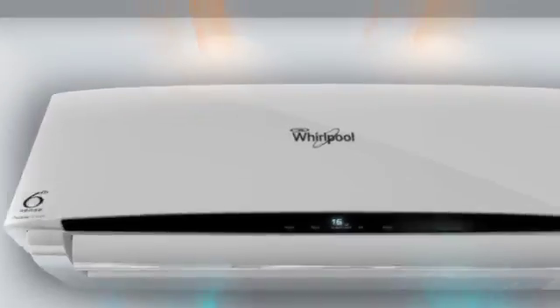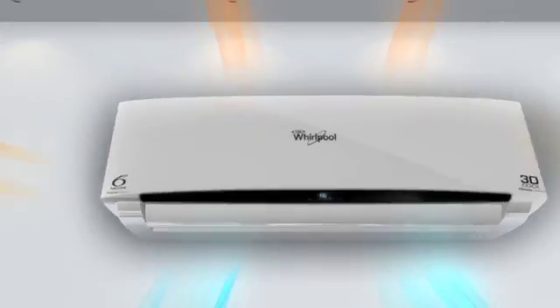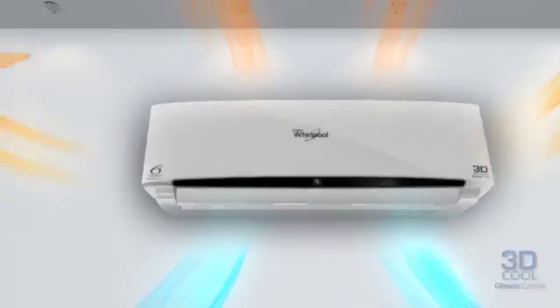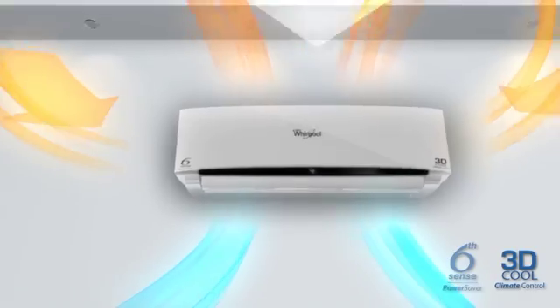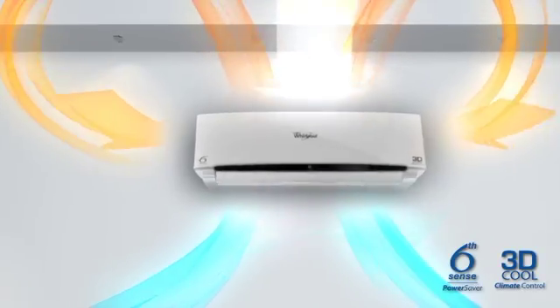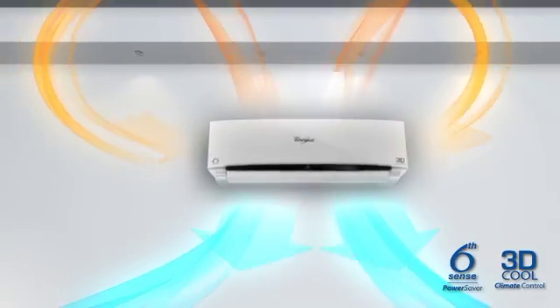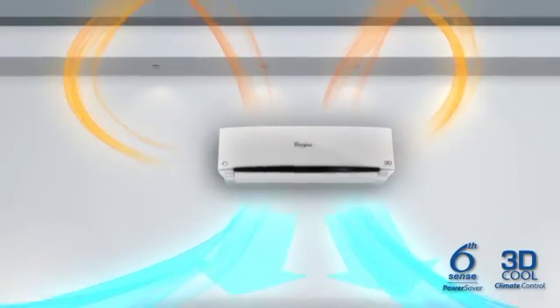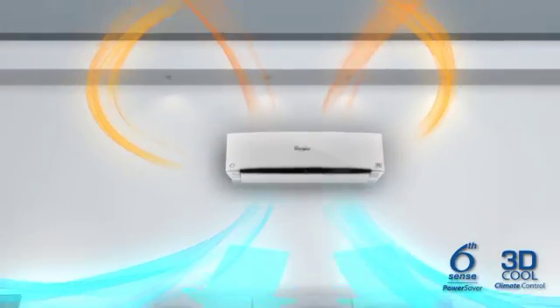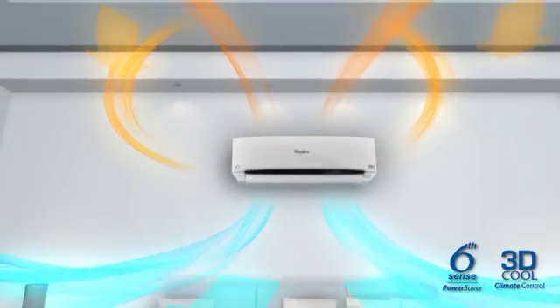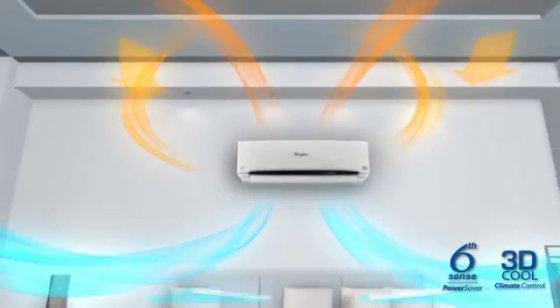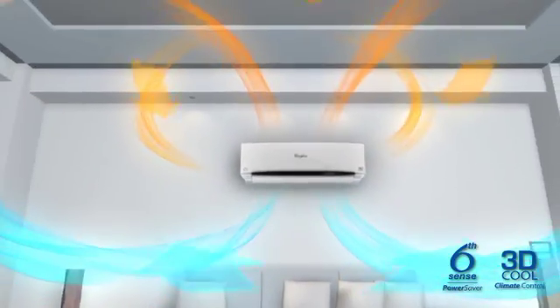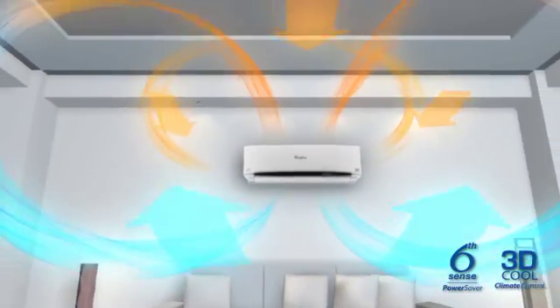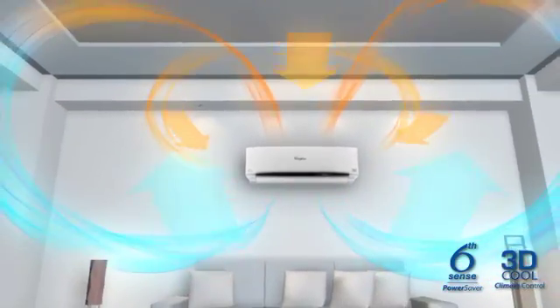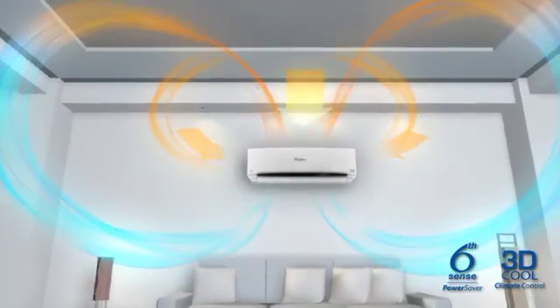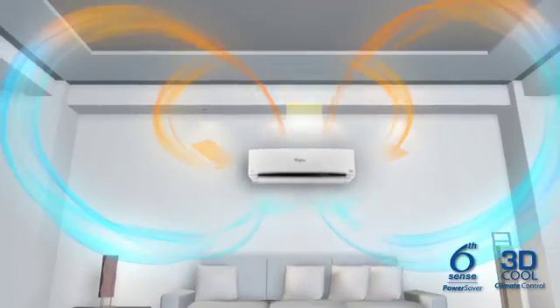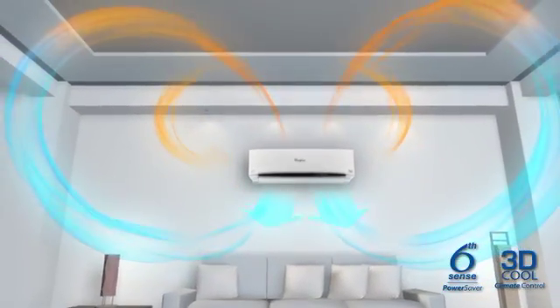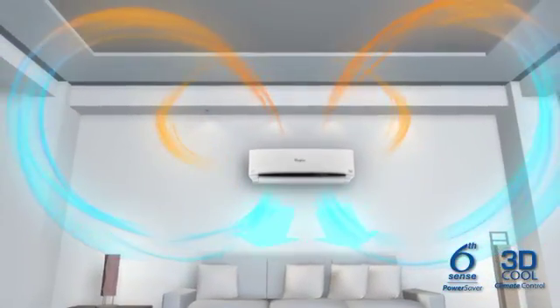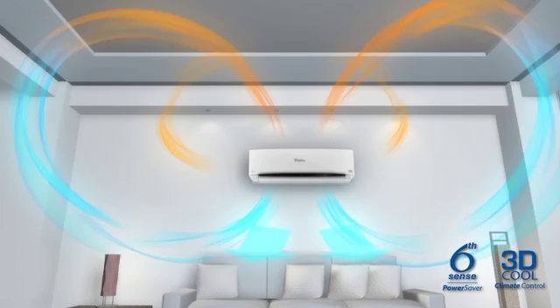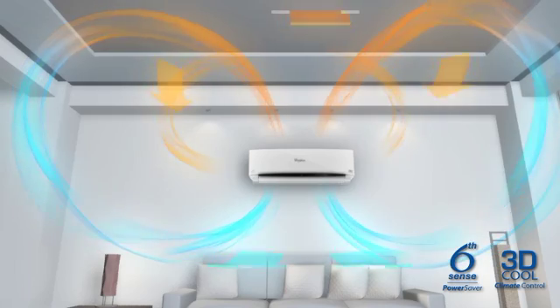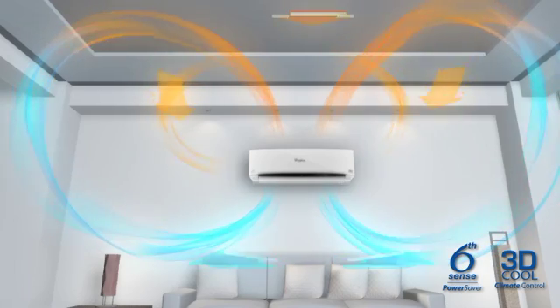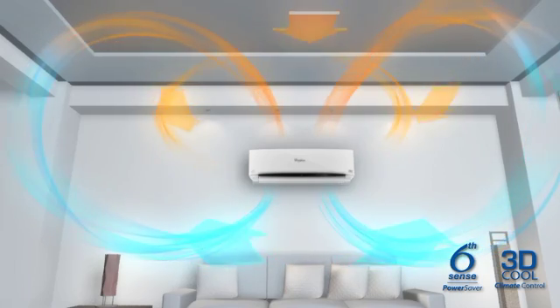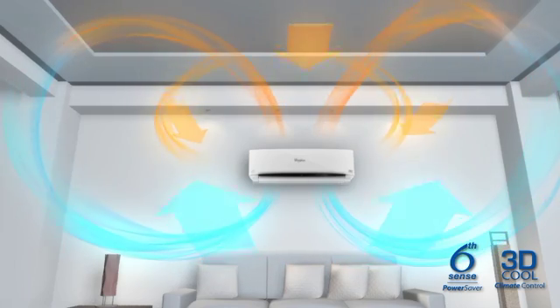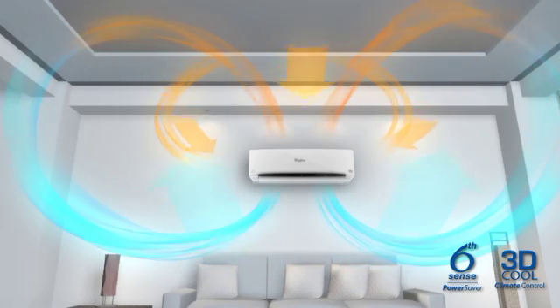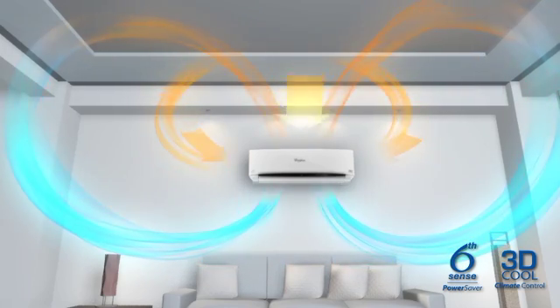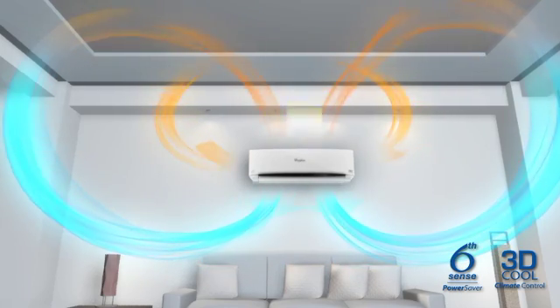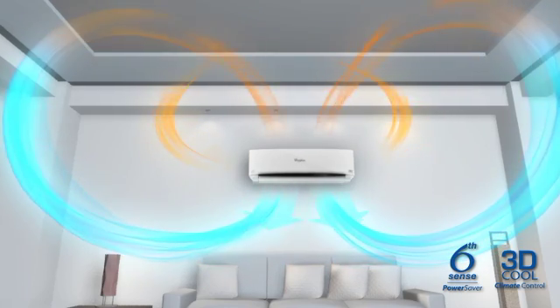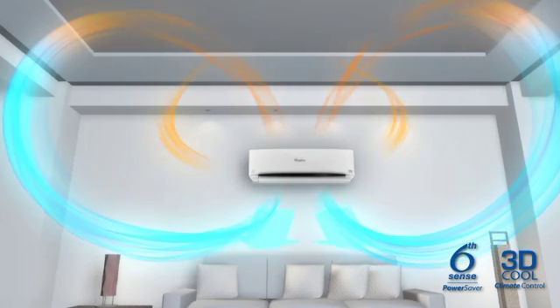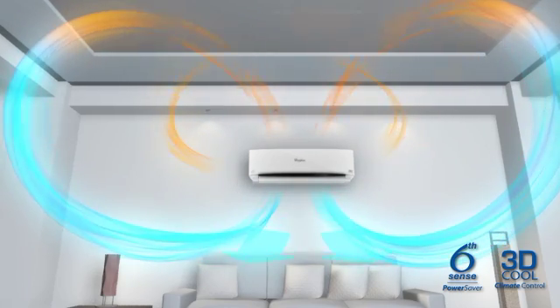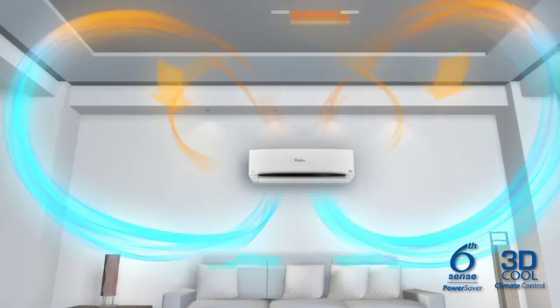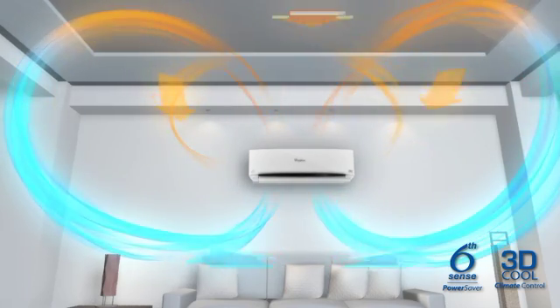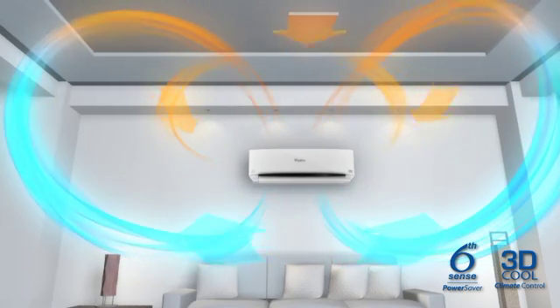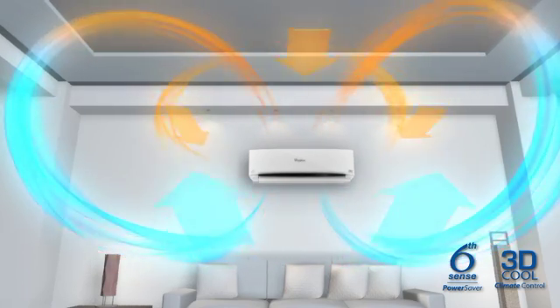With a variety of preset settings to suit your every need, the Whirlpool 3D Climate Control AC seeks and delivers the exact cooling experience you want, when you want it.